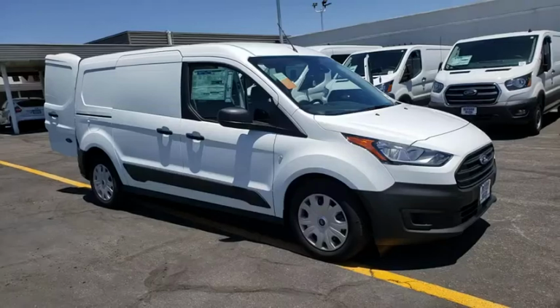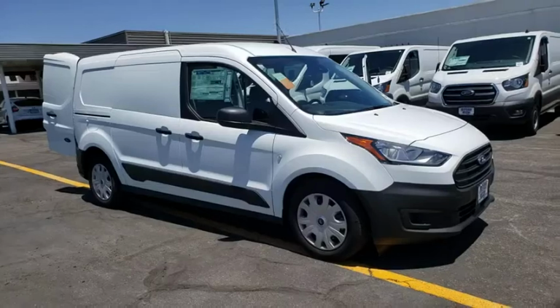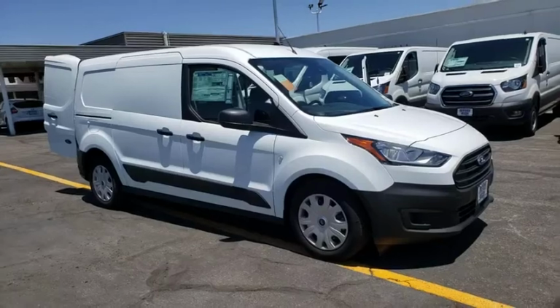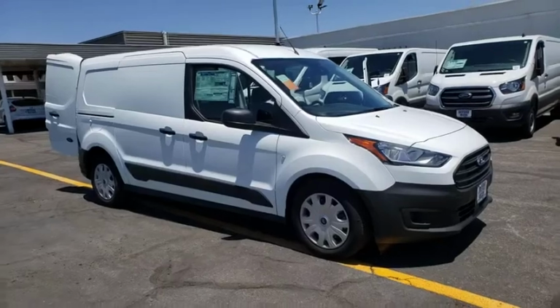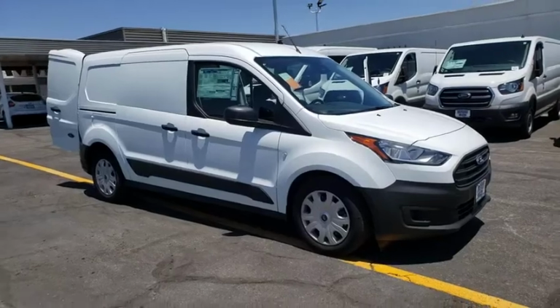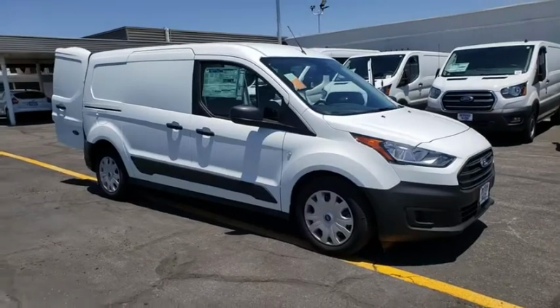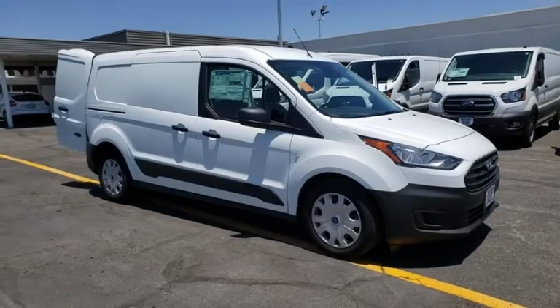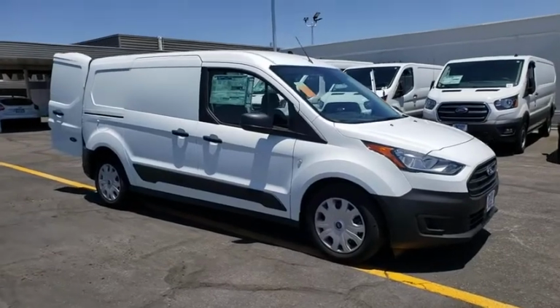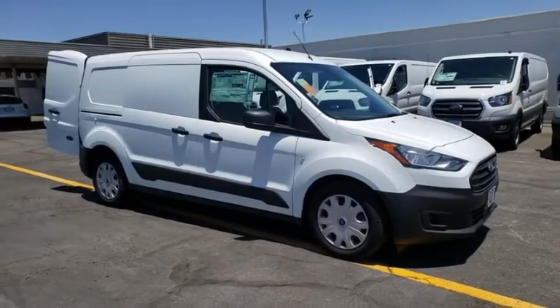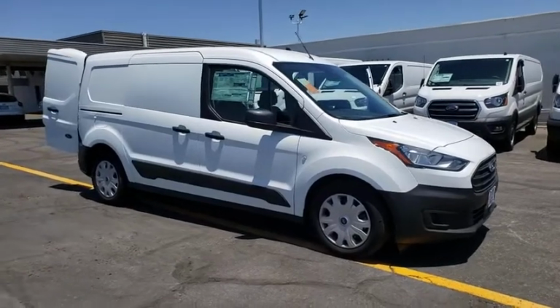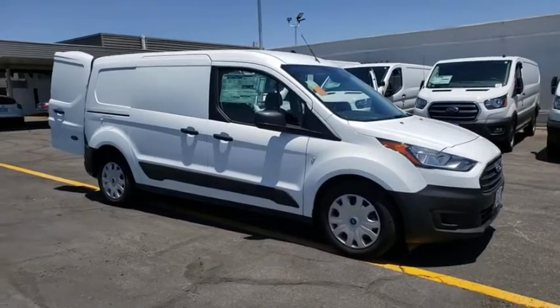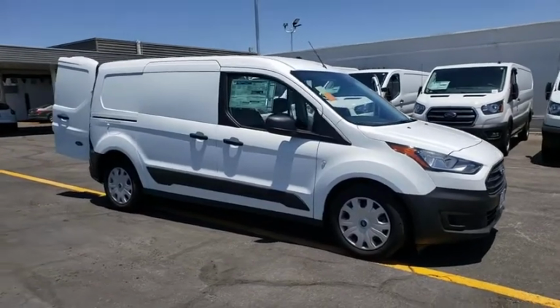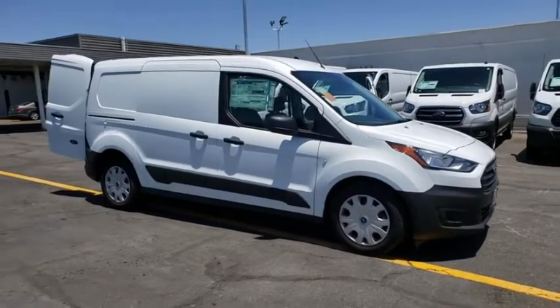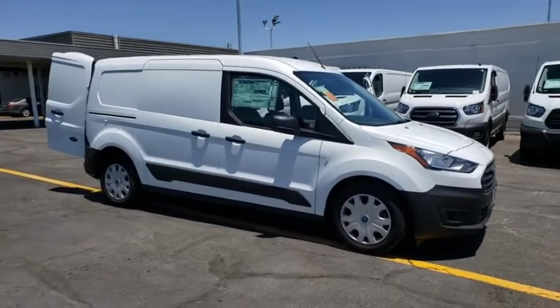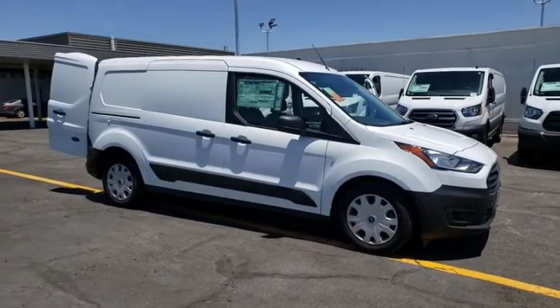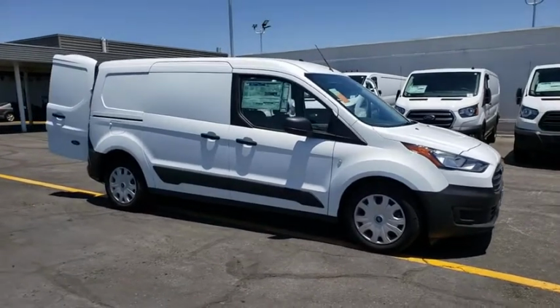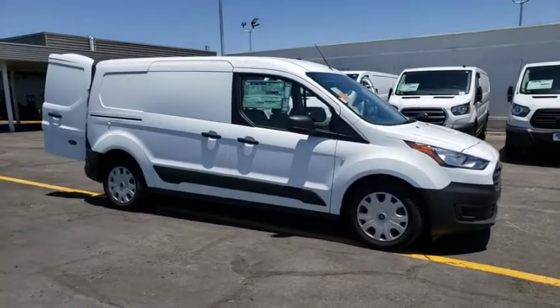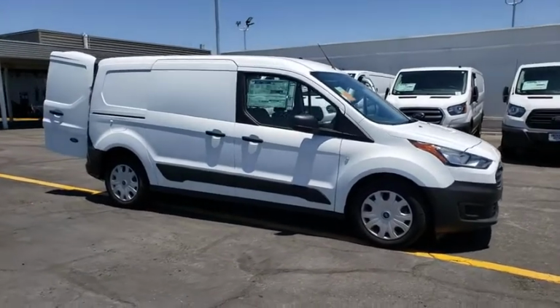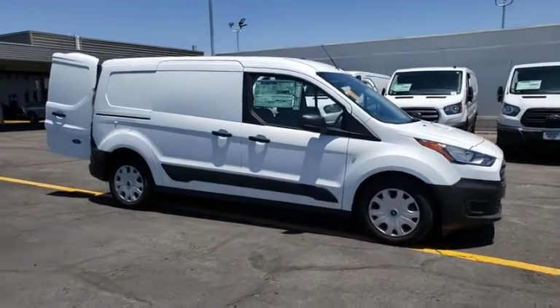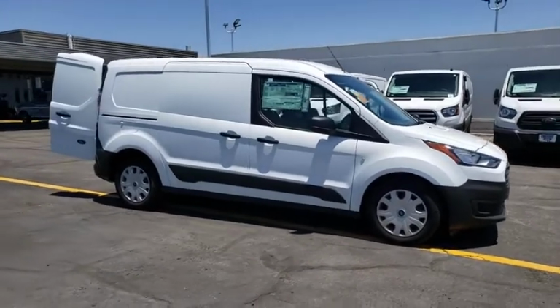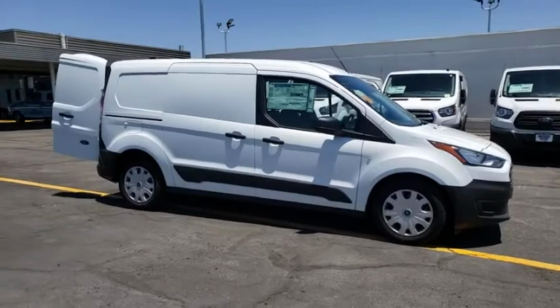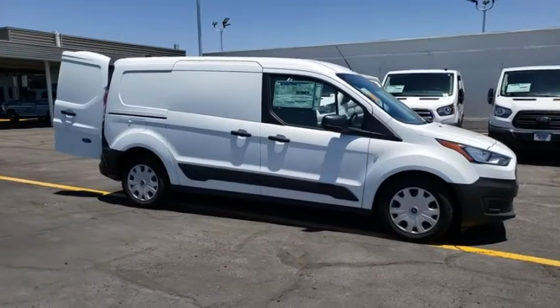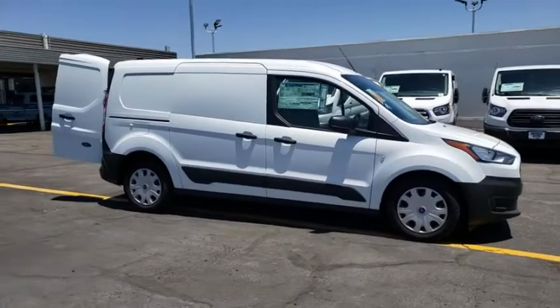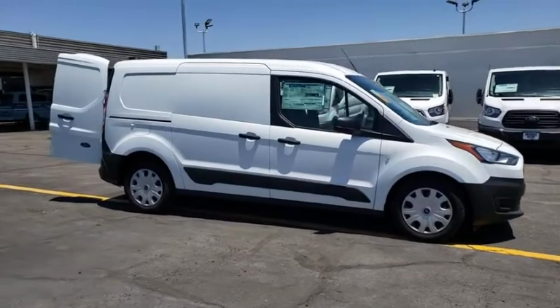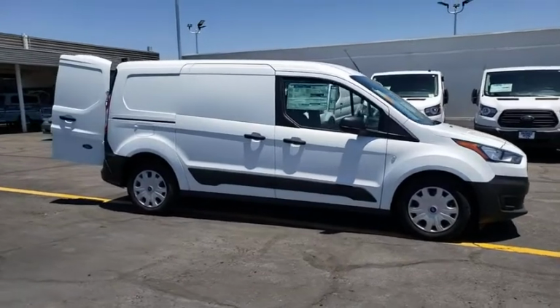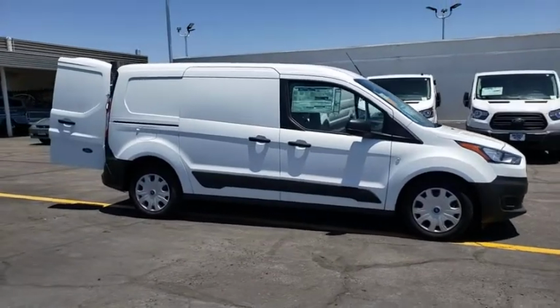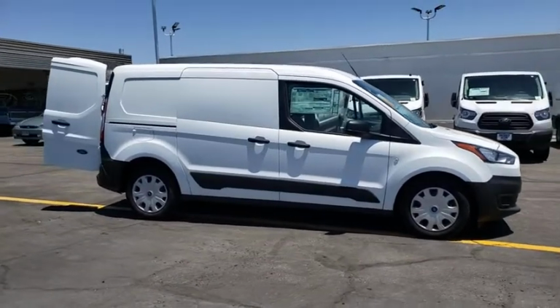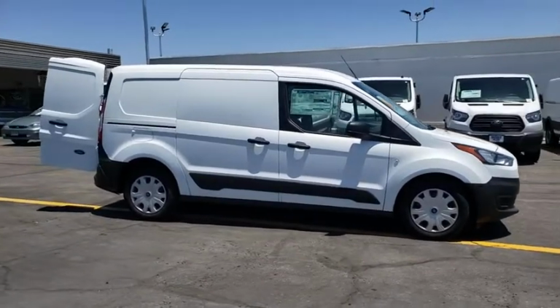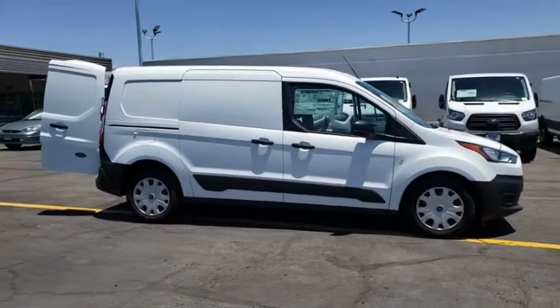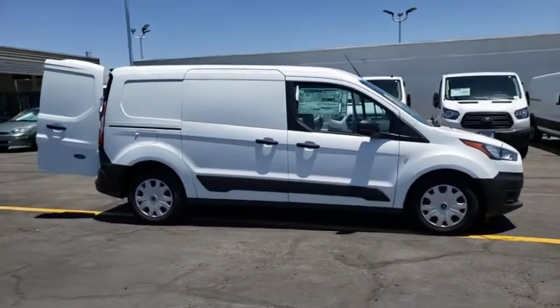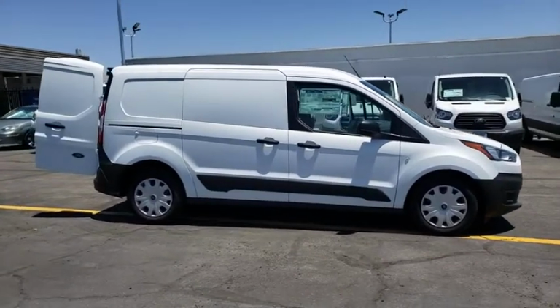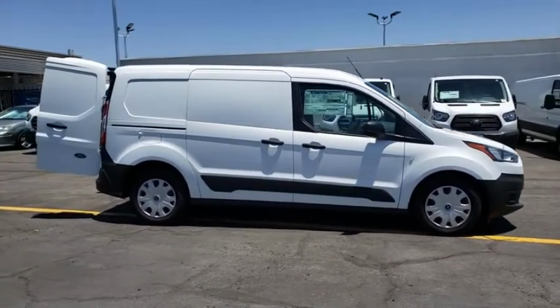Looking for the right vehicle? Check out the 2020 Ford Transit Connect. Ford Transit, the right size the whole world round.